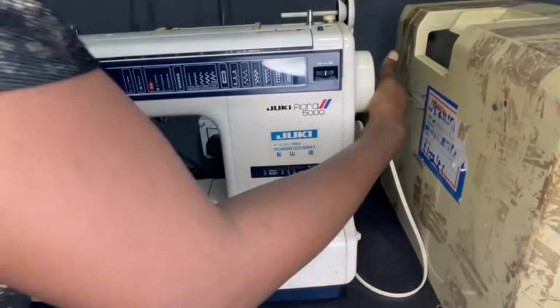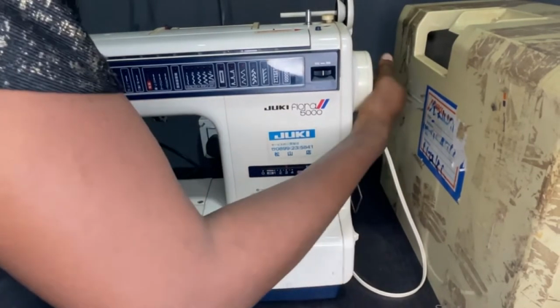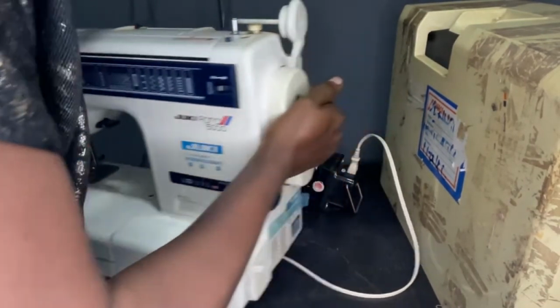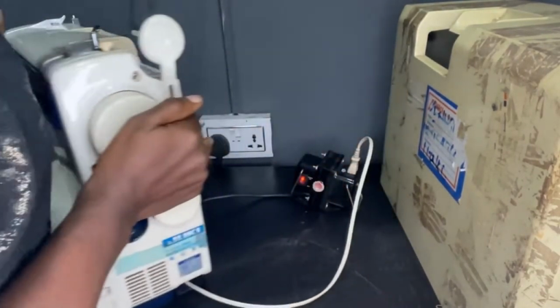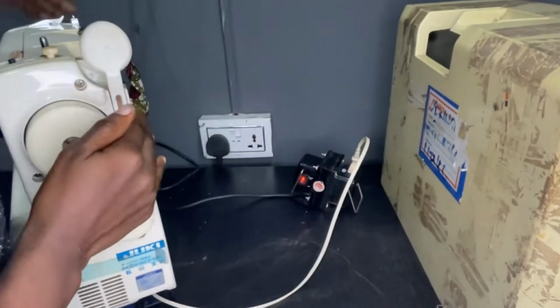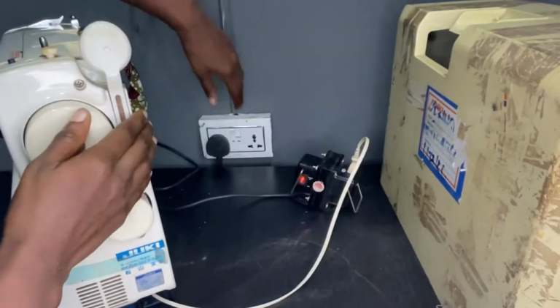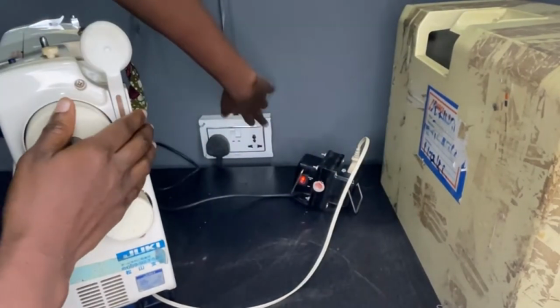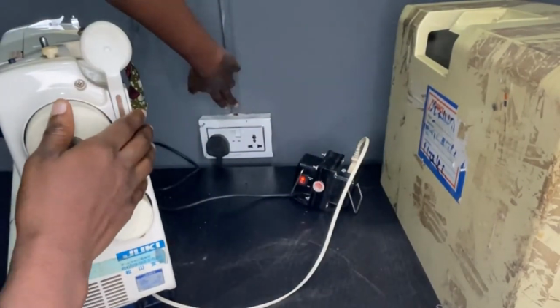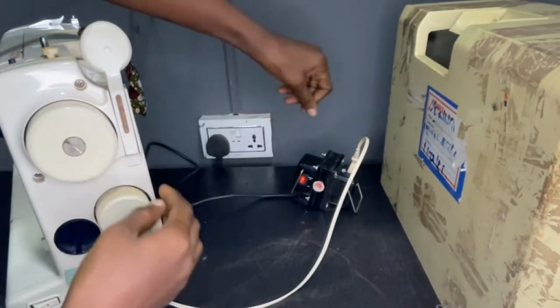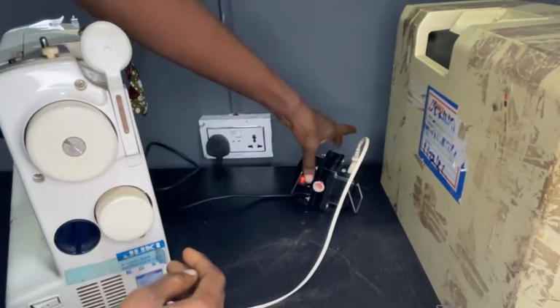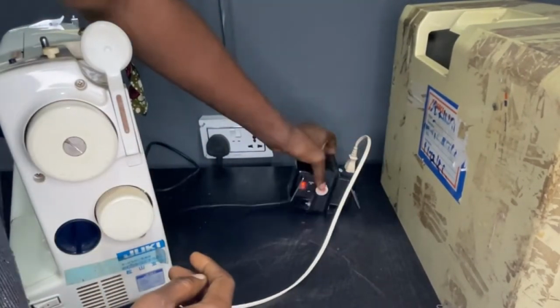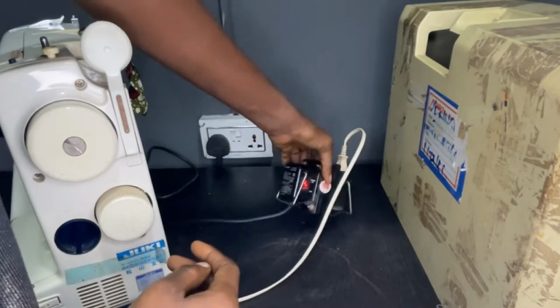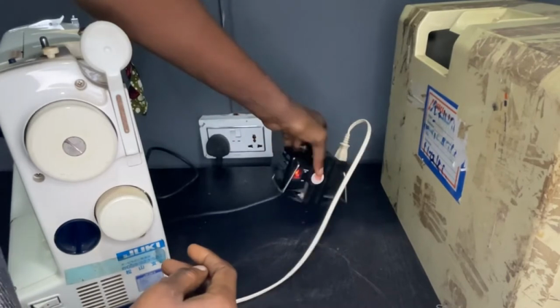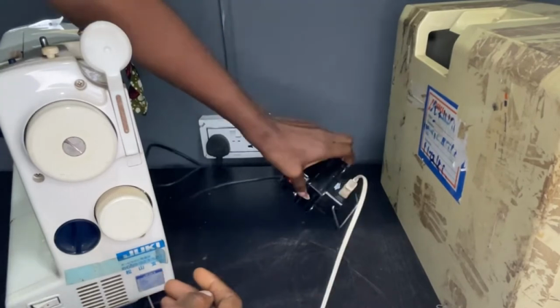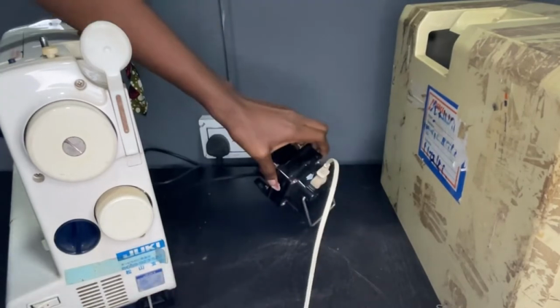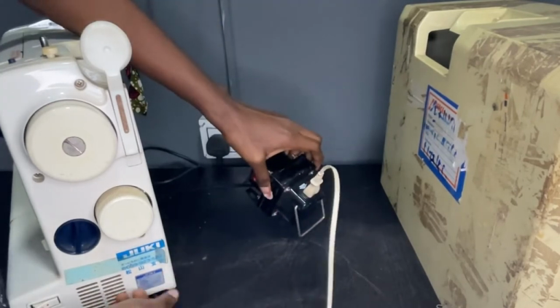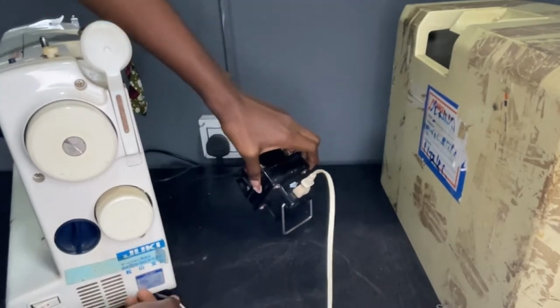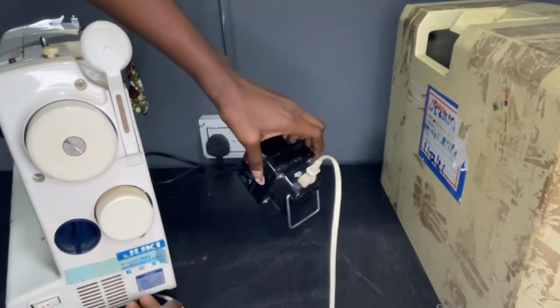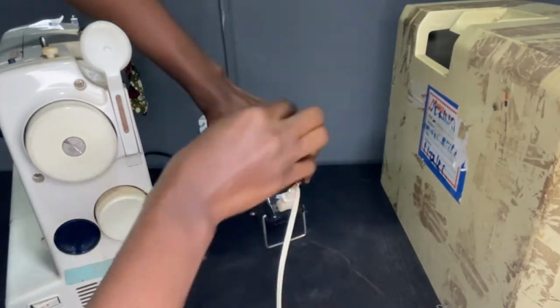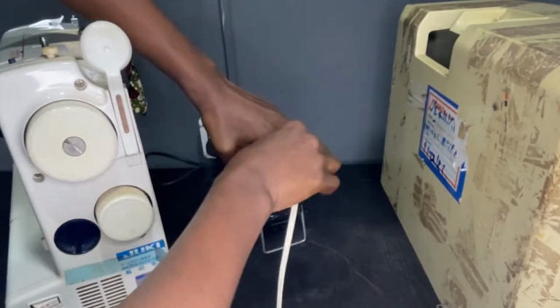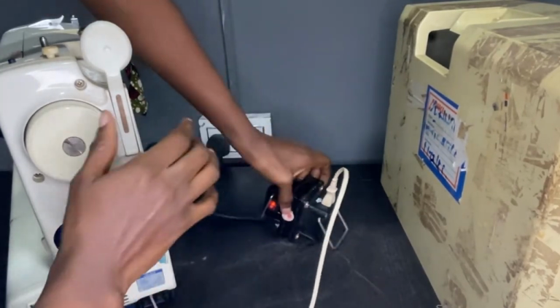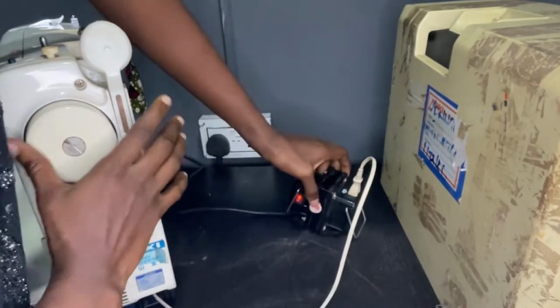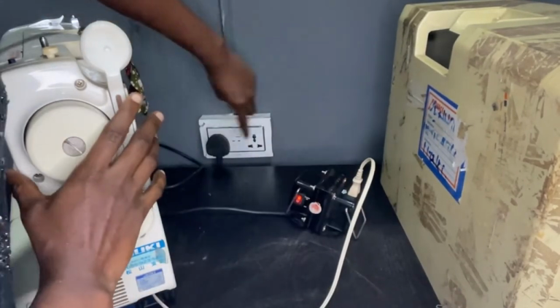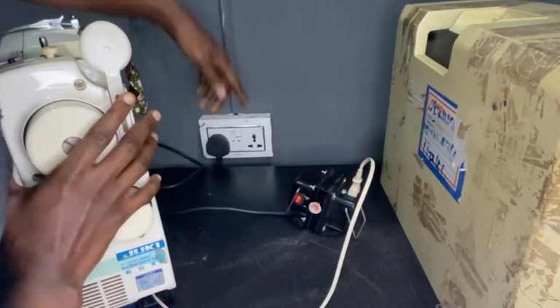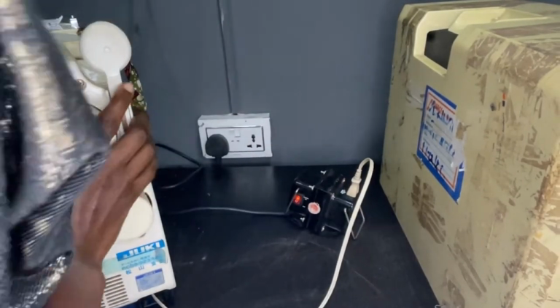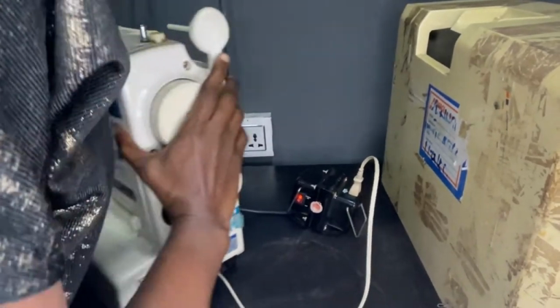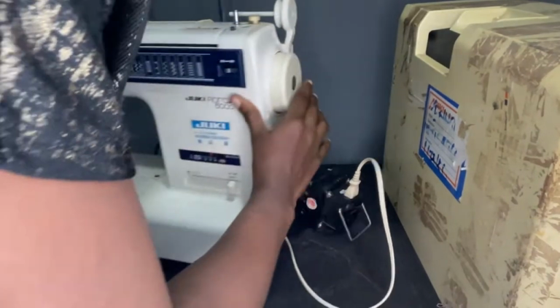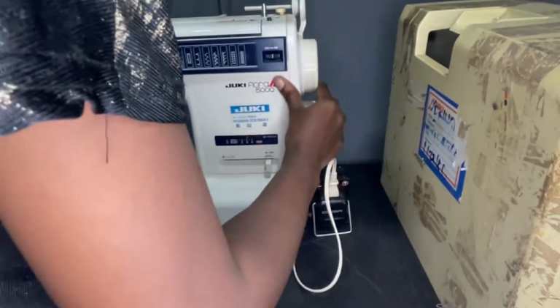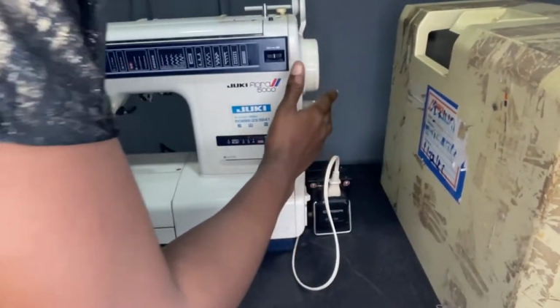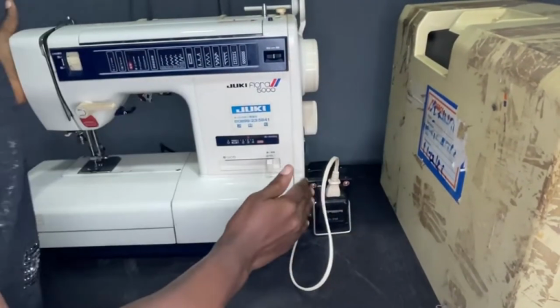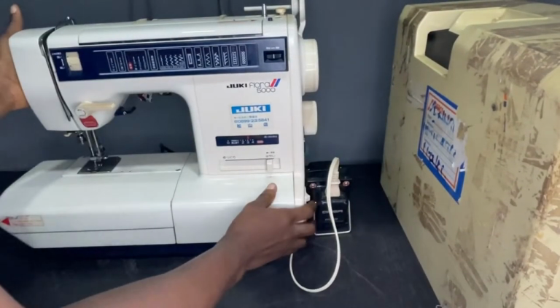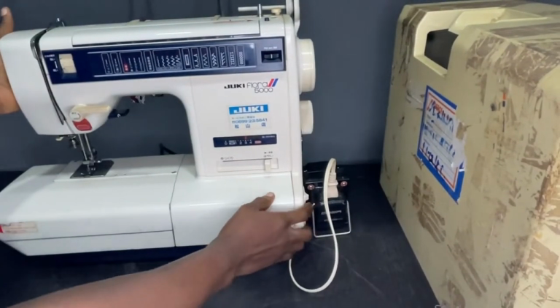This machine you don't connect directly to the light — you connect it to a step-down transformer. You plug it into here, then you put it to the light. If not, you're going to burn the motor.